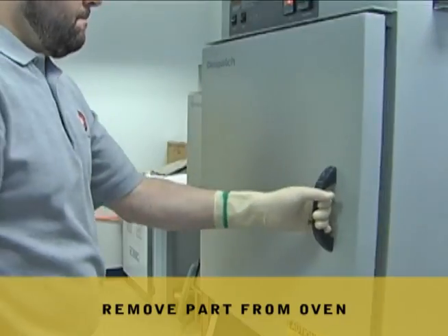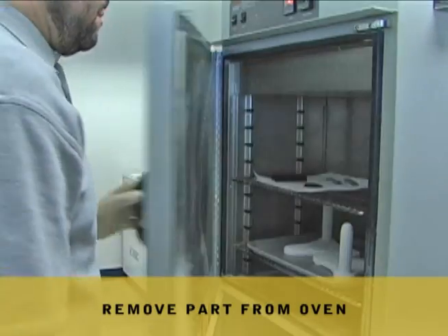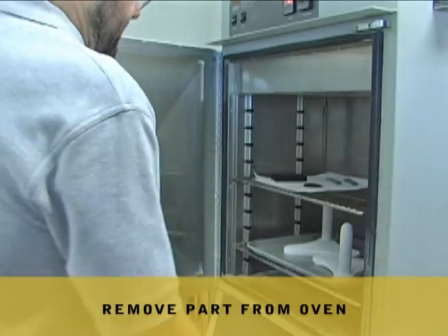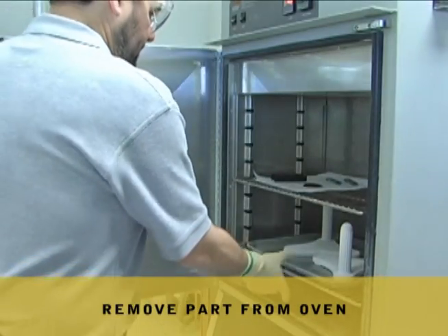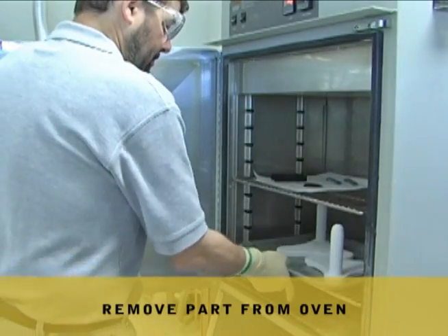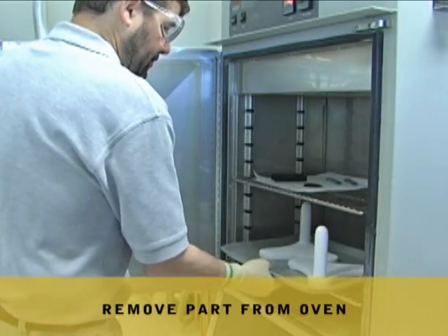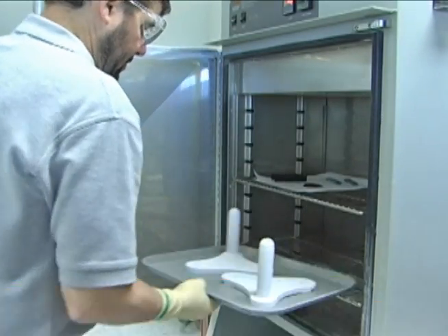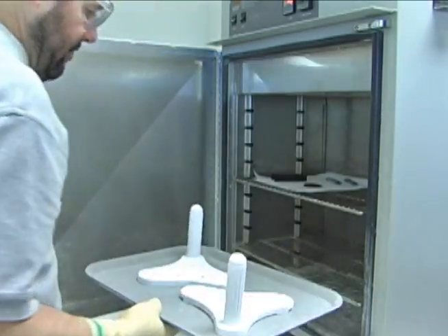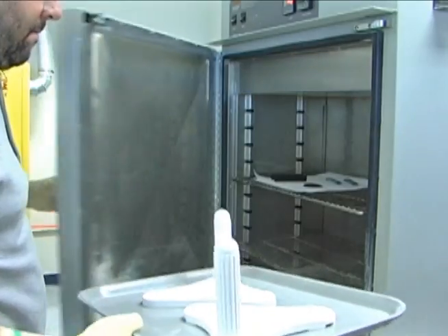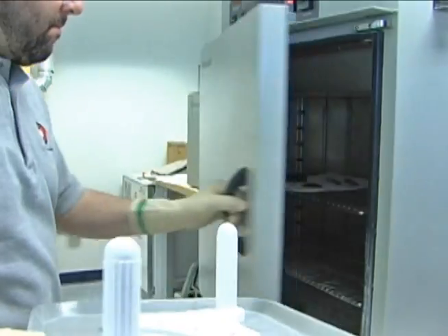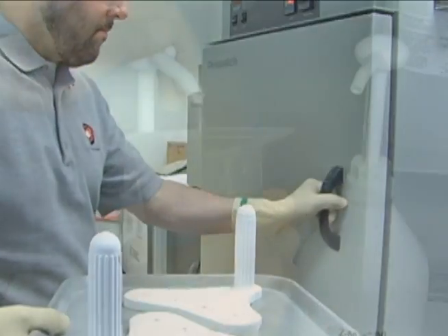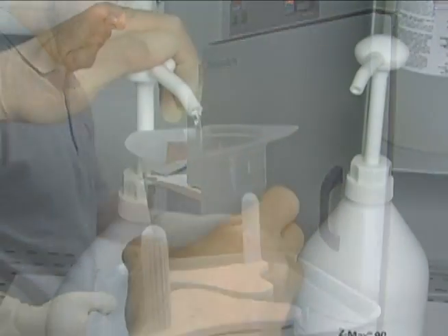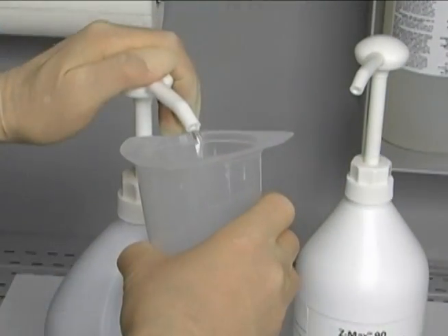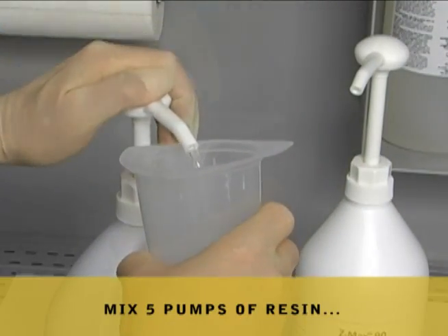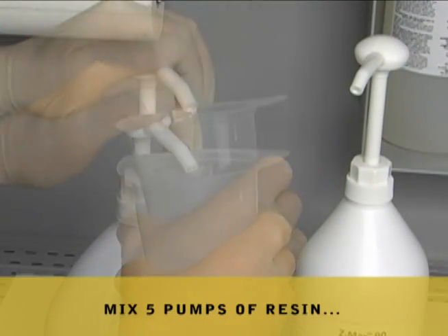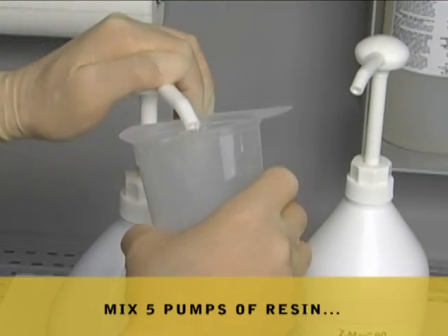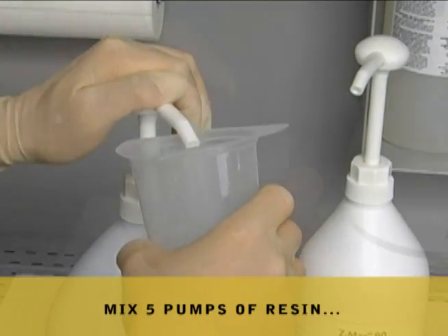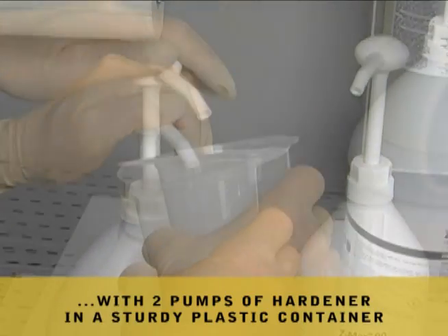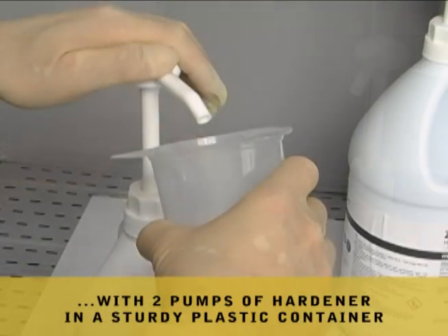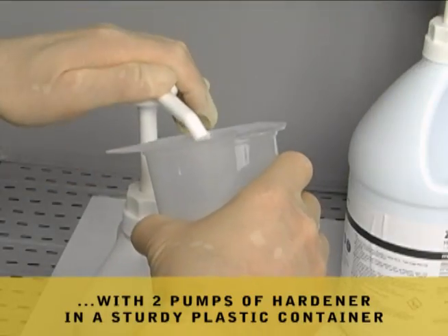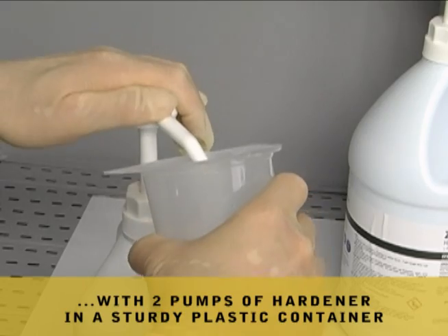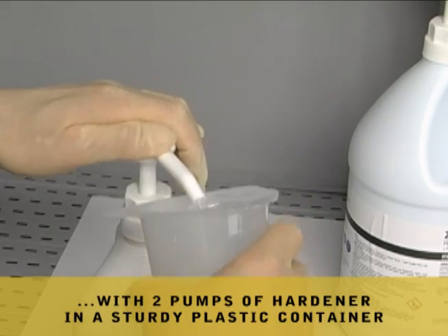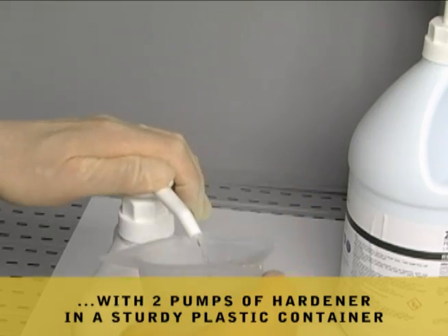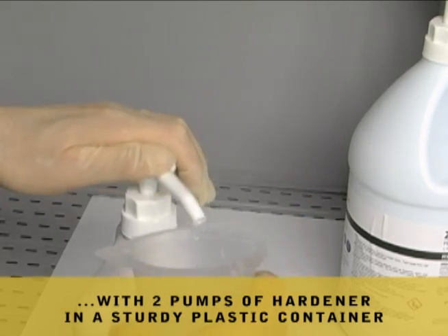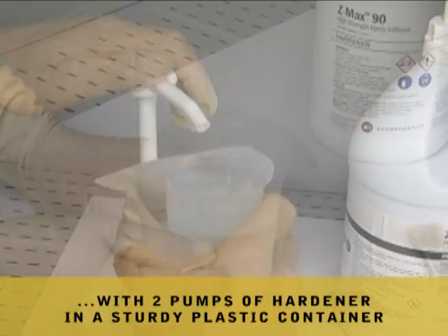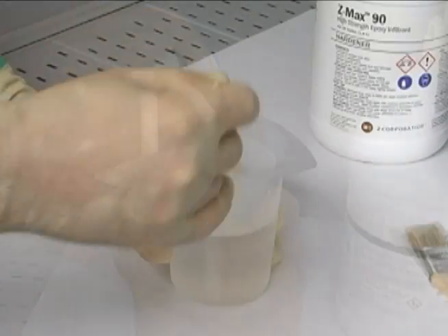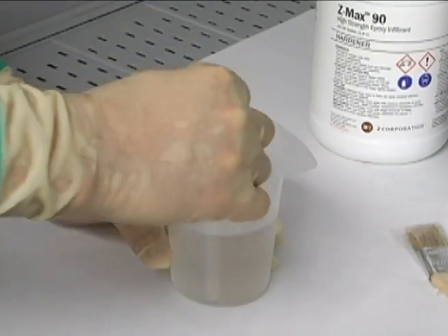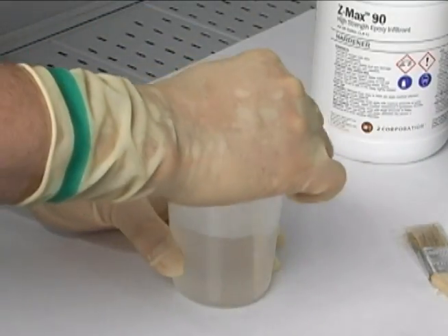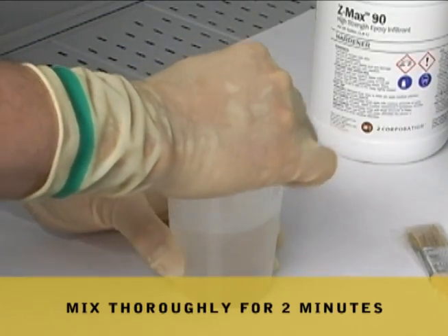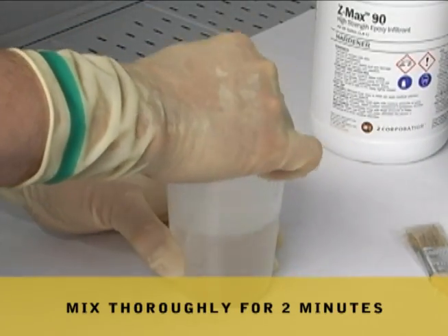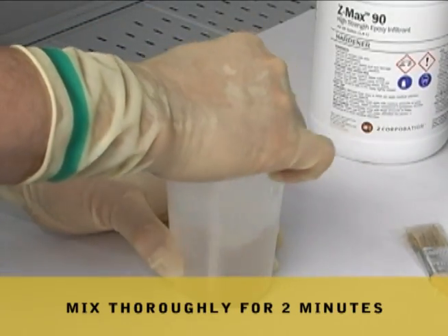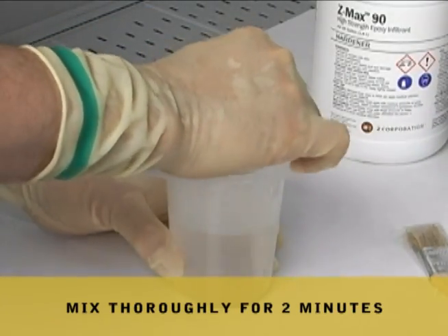Remove your part from the oven after drying. For ZMAX 90, simply mix 5 pumps of resin with 2 pumps of hardener in a sturdy plastic container. Mix thoroughly for 2 minutes.